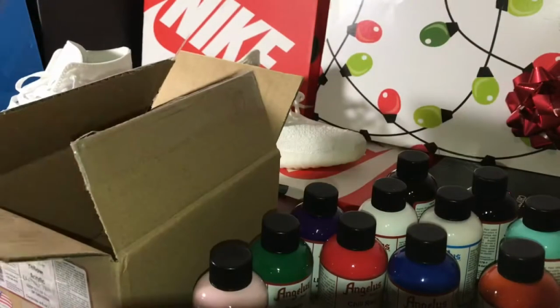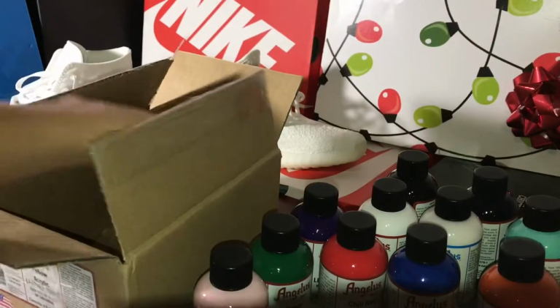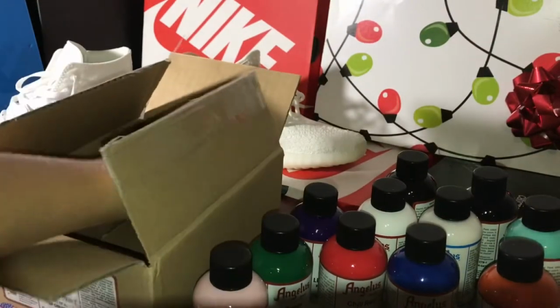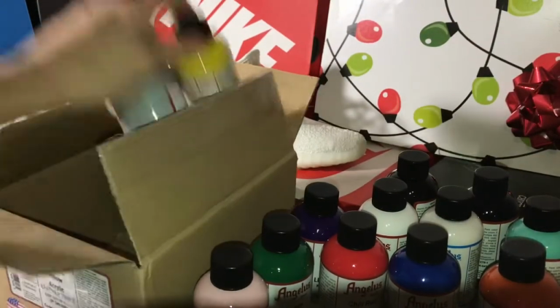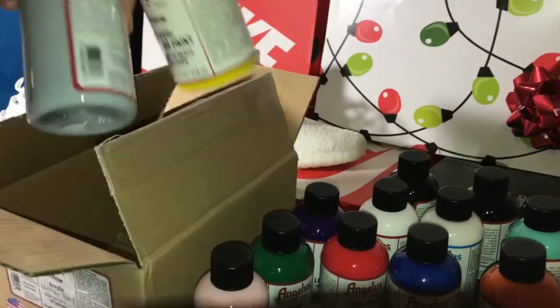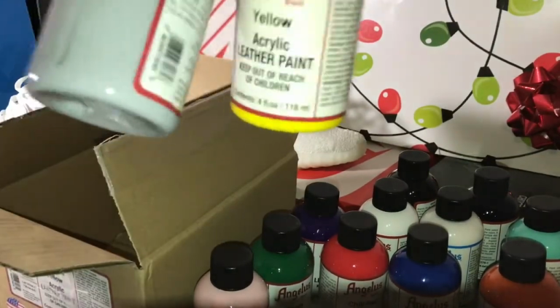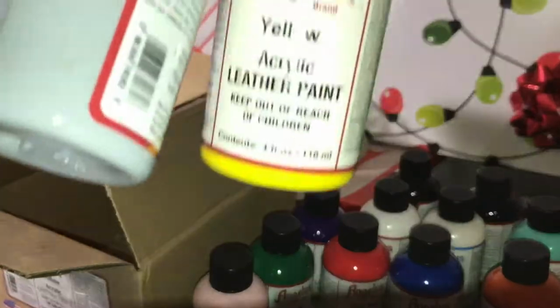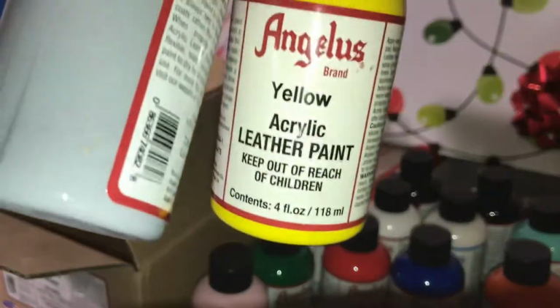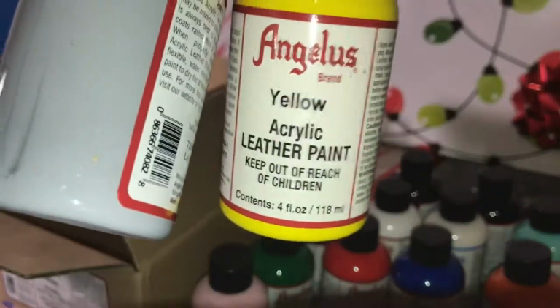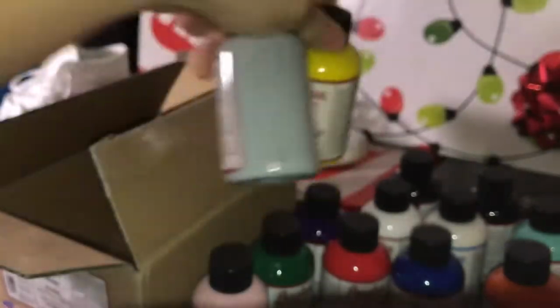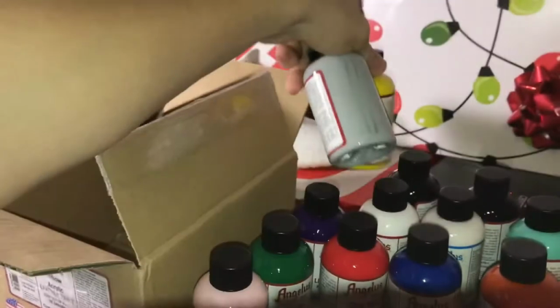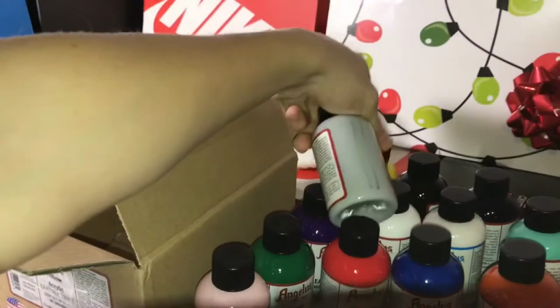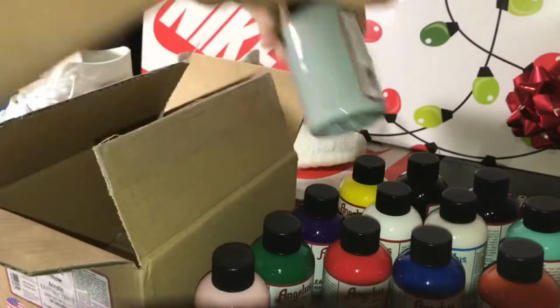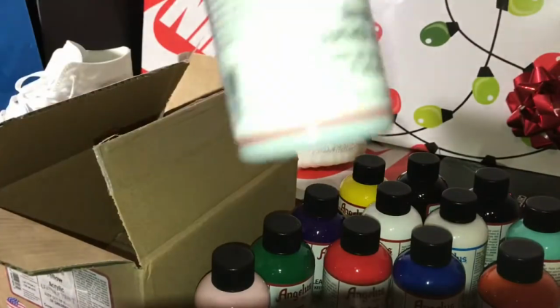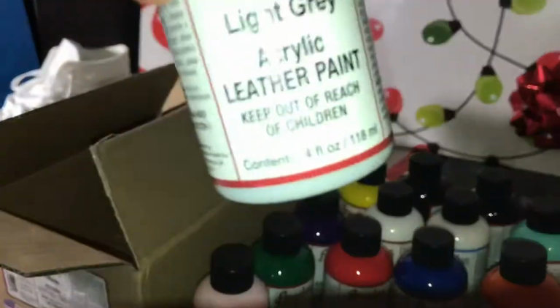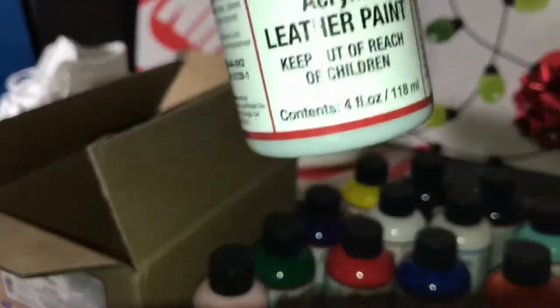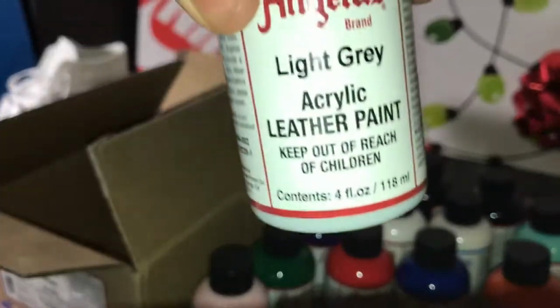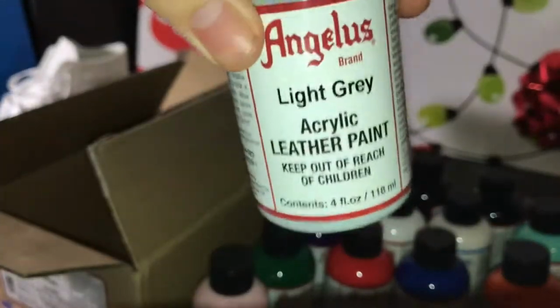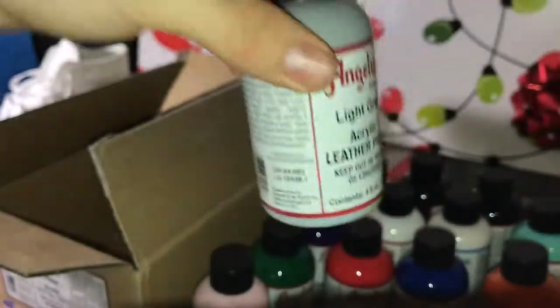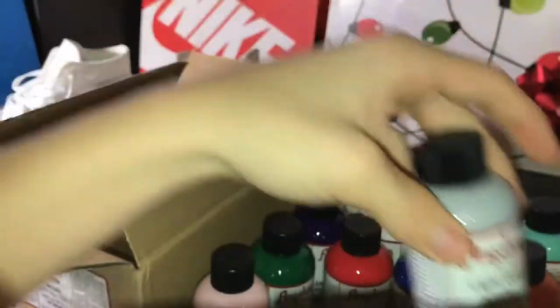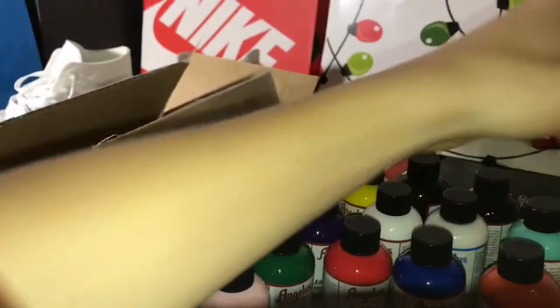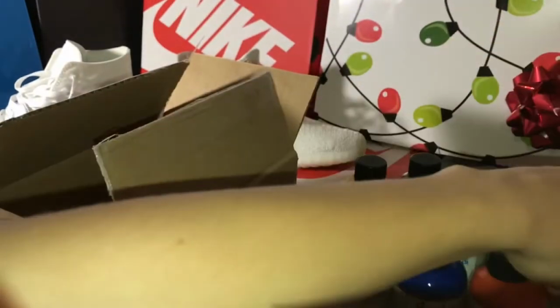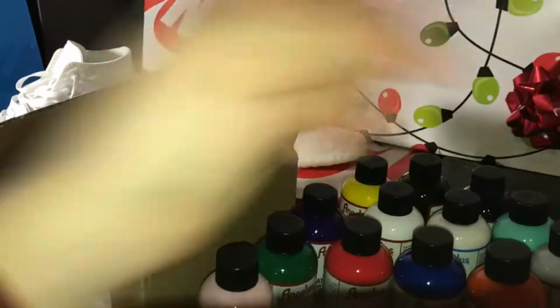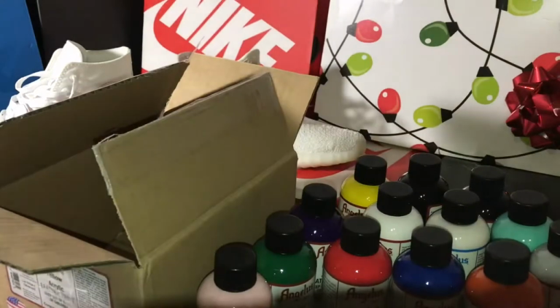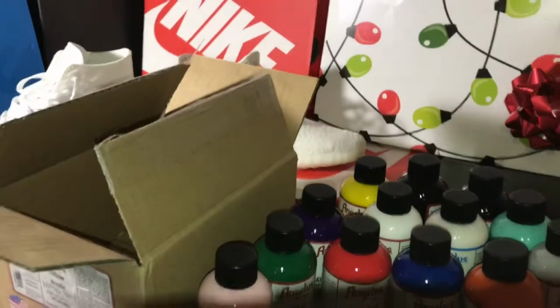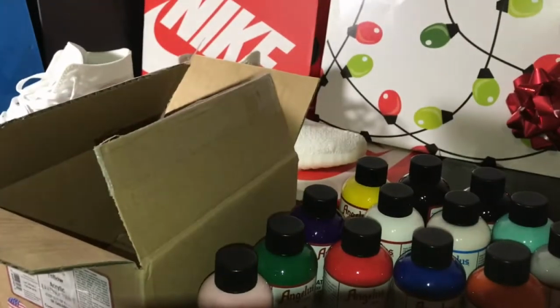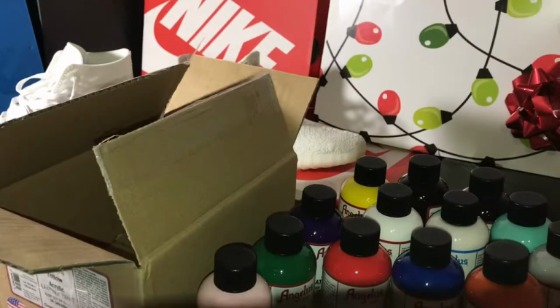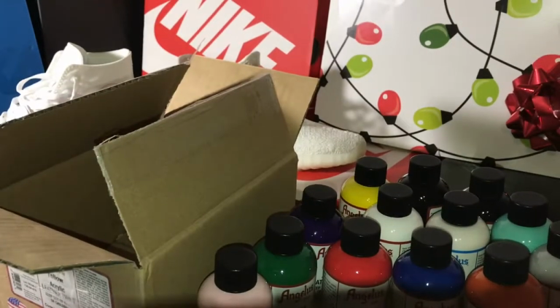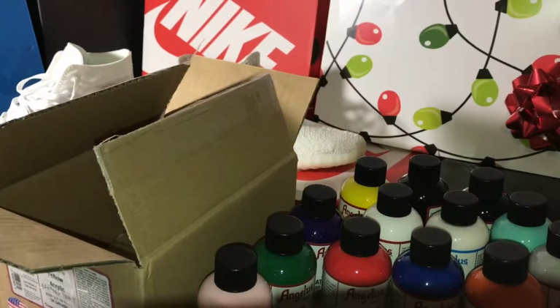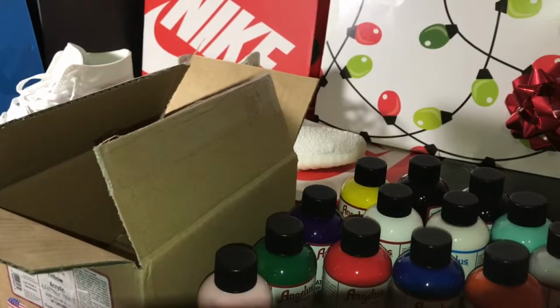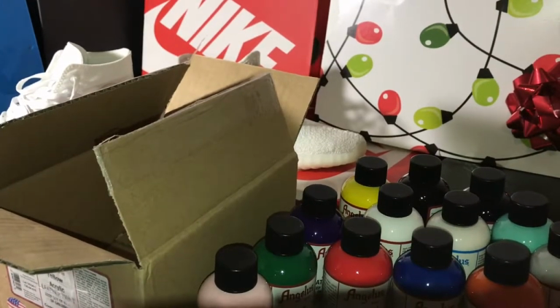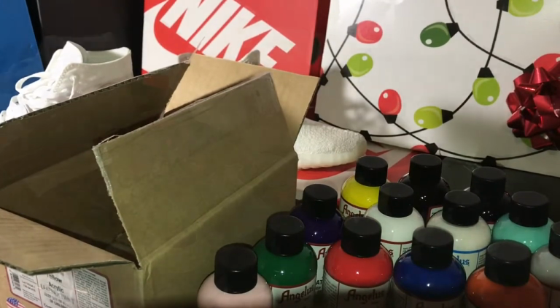And navy blue. I also threw in yellow acrylic paint and light gray paint. This stuff is necessary because obviously if you're going to be painting on shoes, you do need paint.